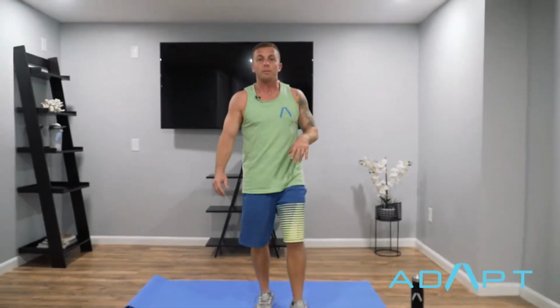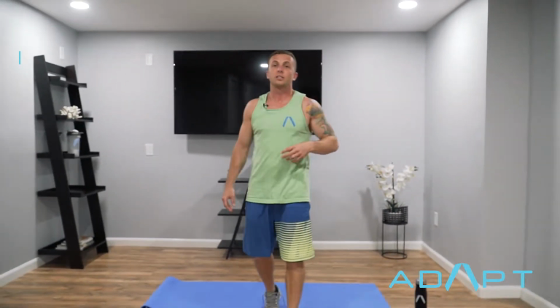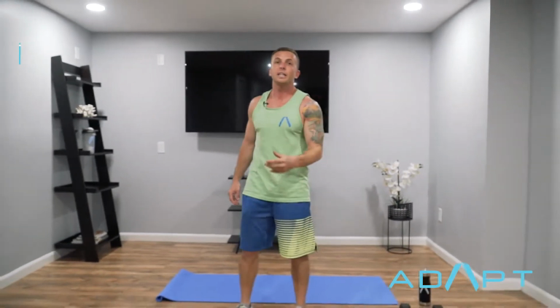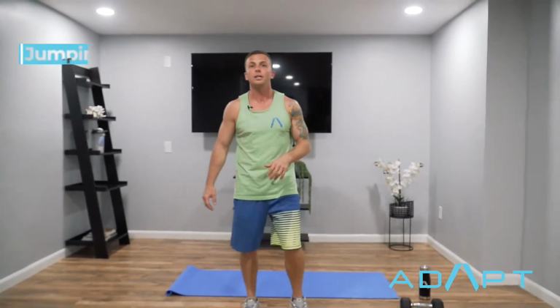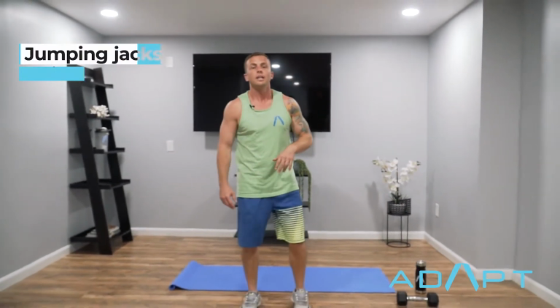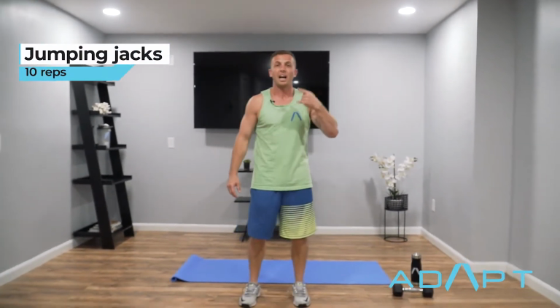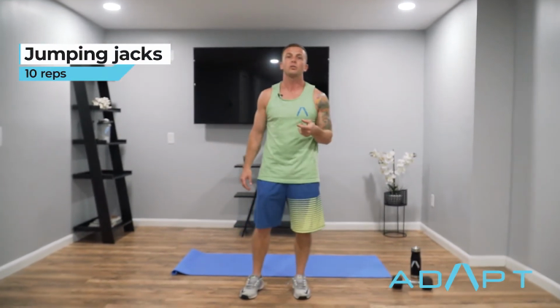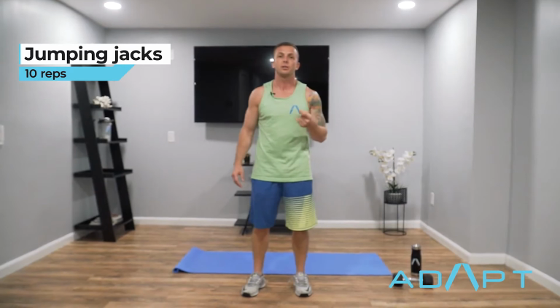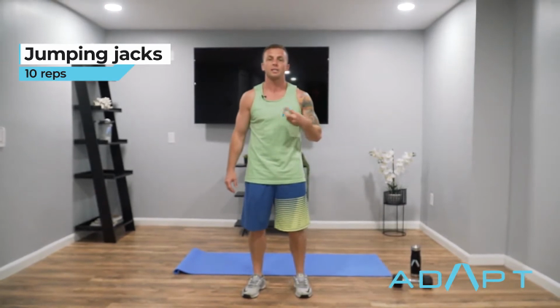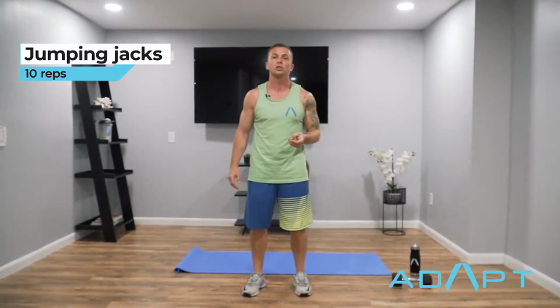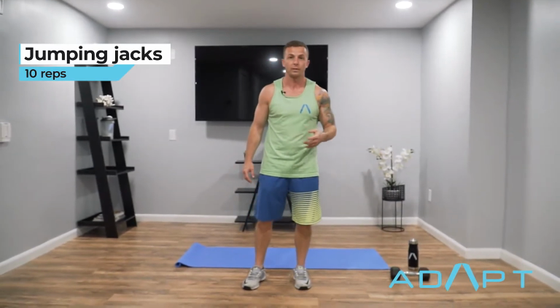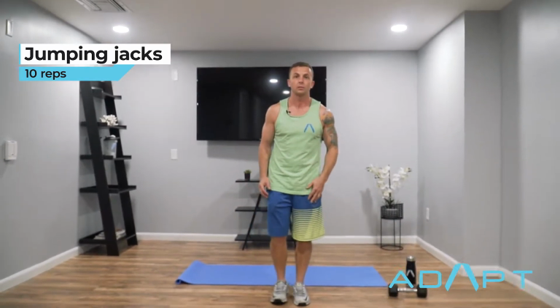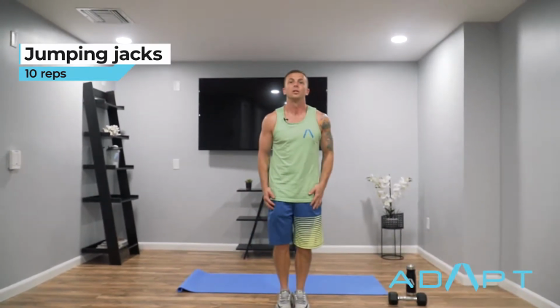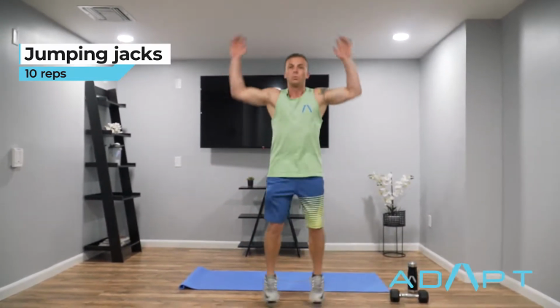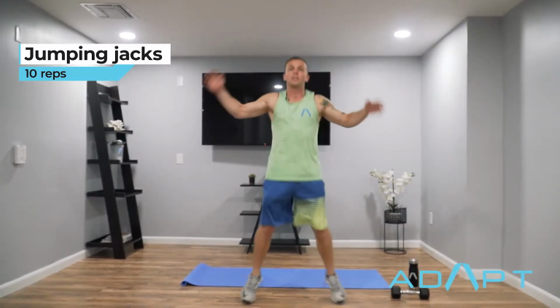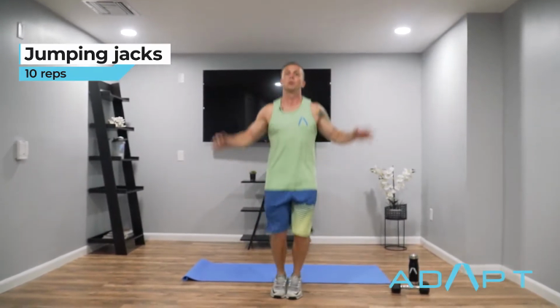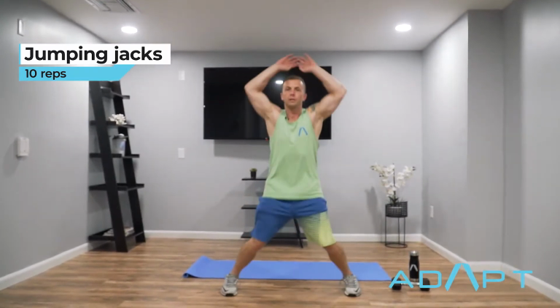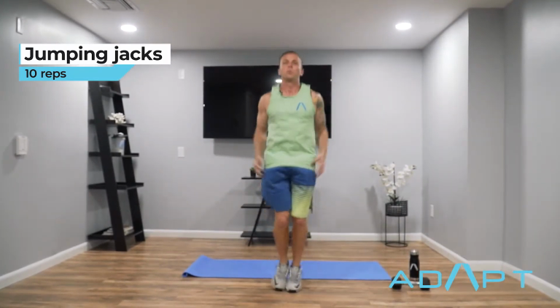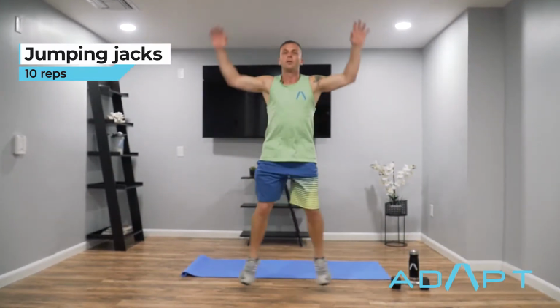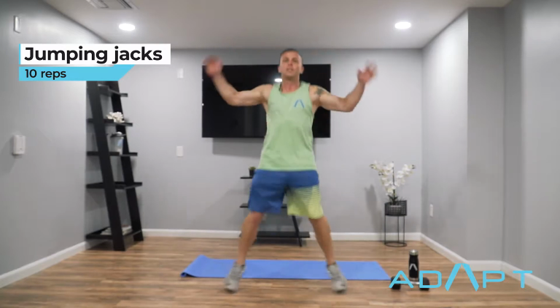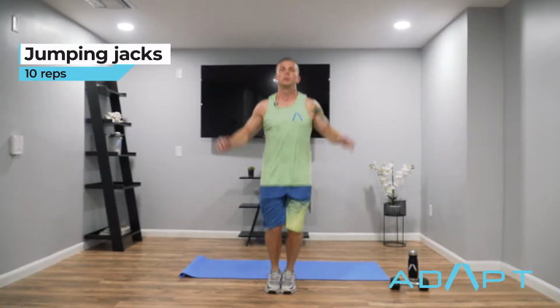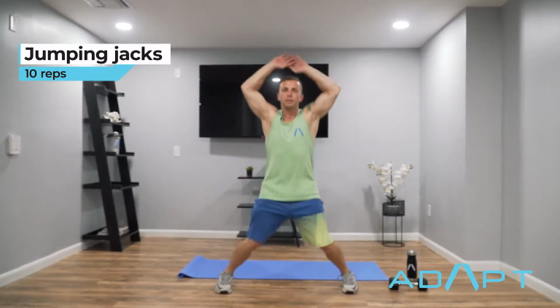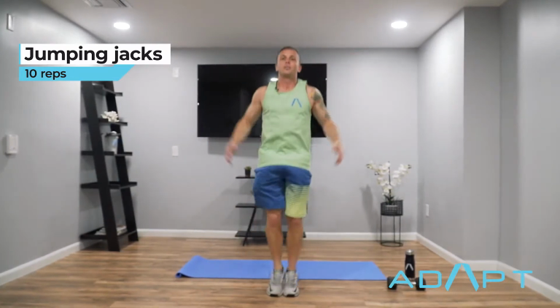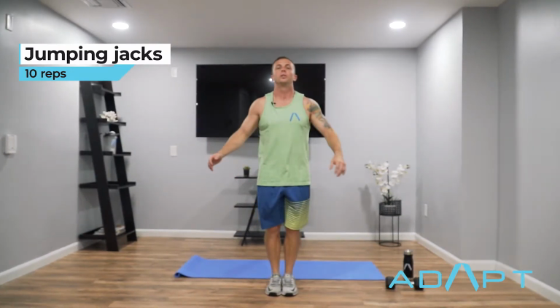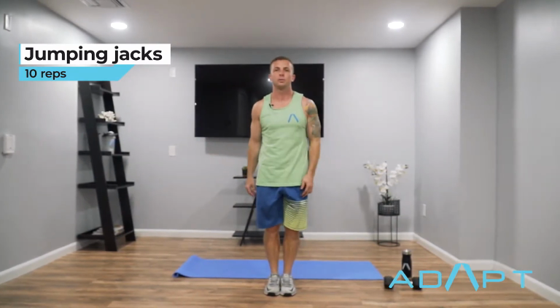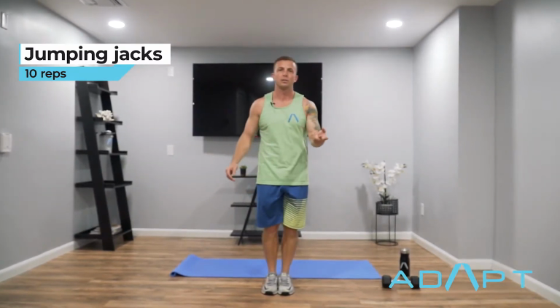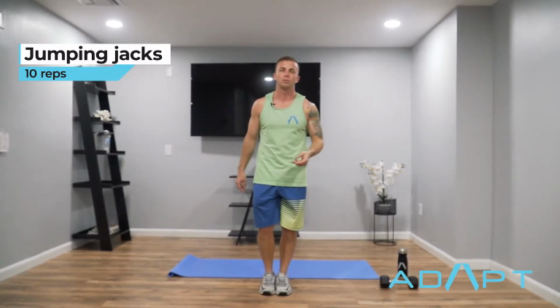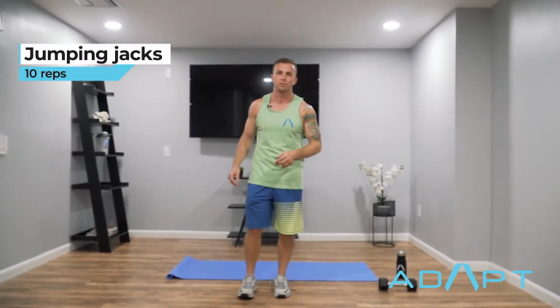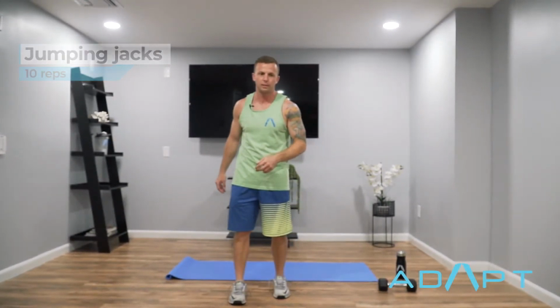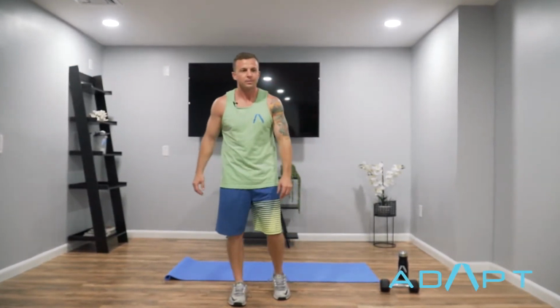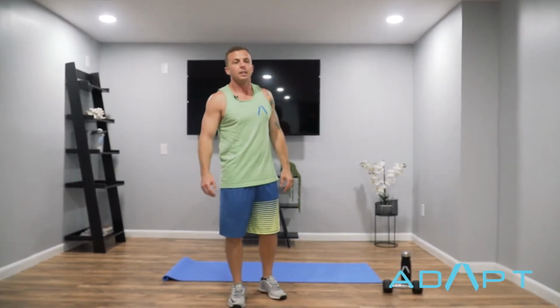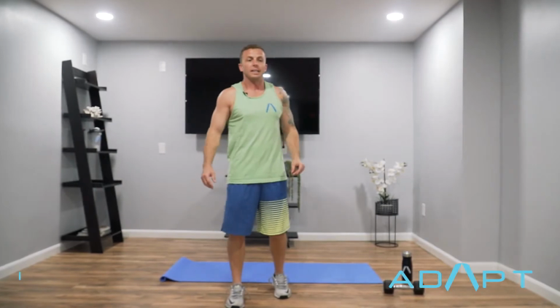Jumping jacks to the three count — I'll count them out so you can see what it is, but it's actually 20. So it's one-two-three-one, one-two-three-two. You're doubling your number of reps.